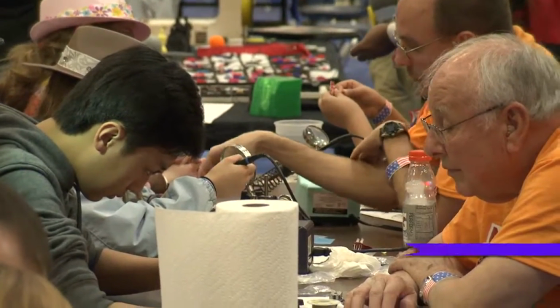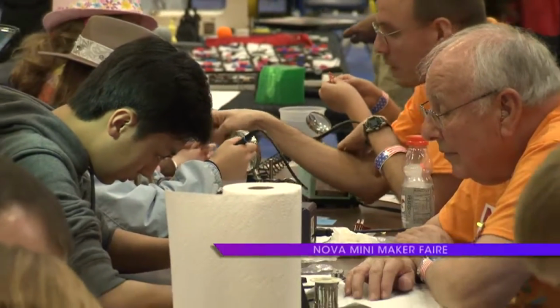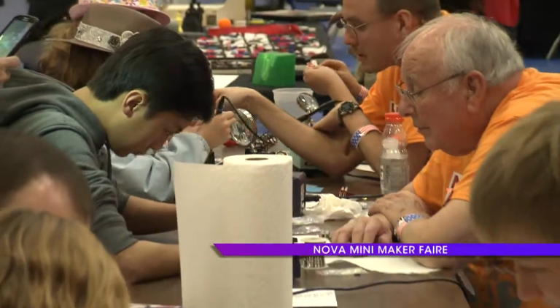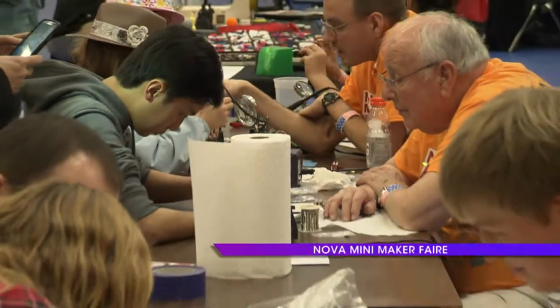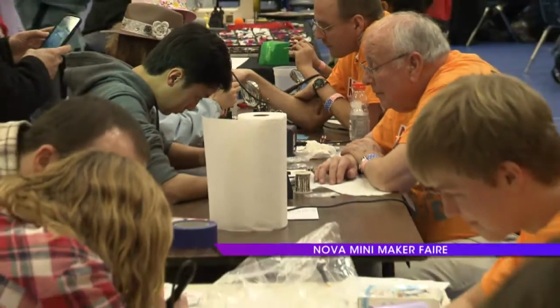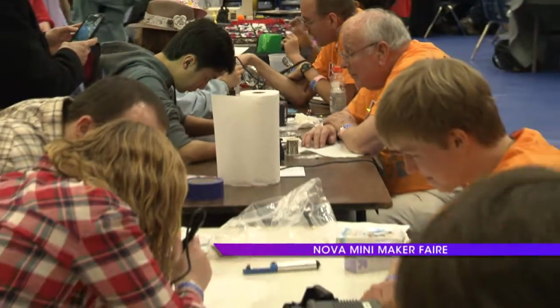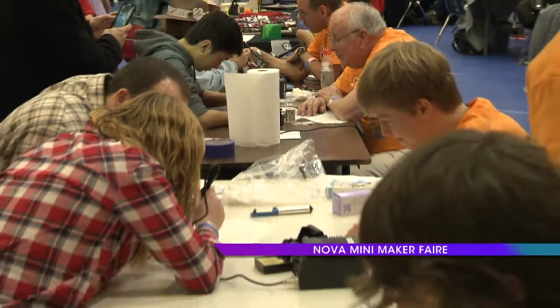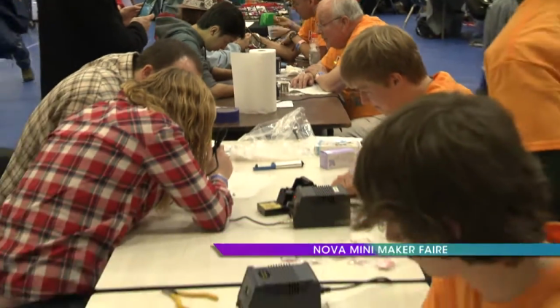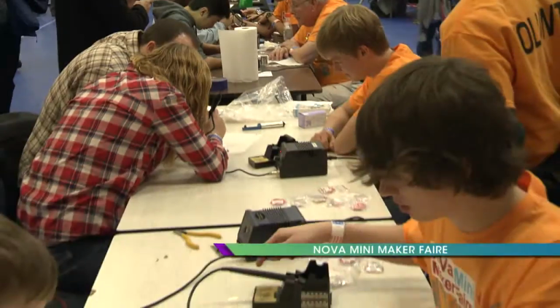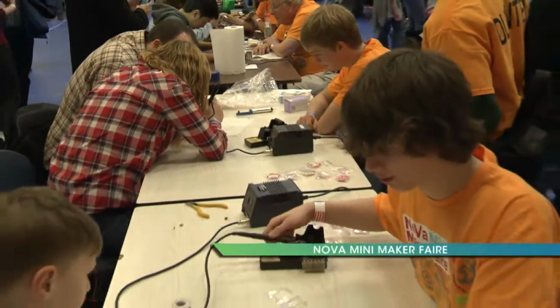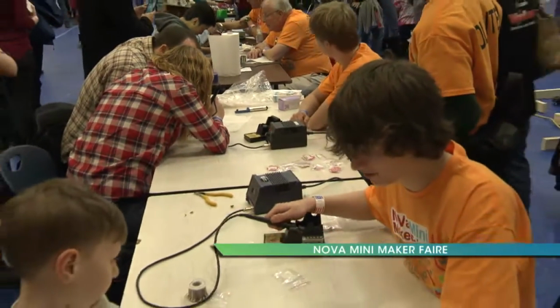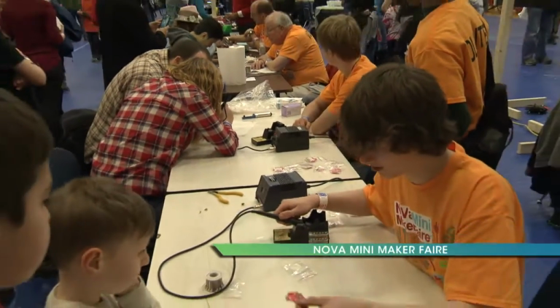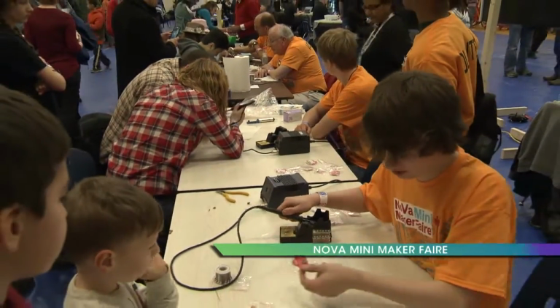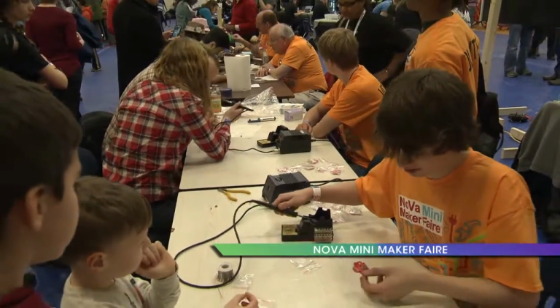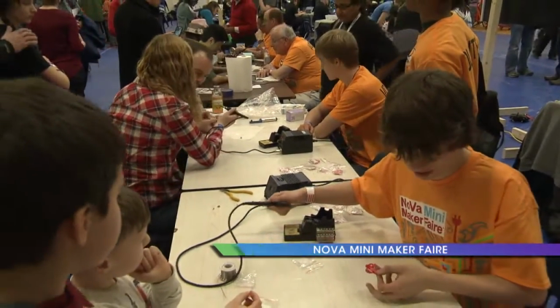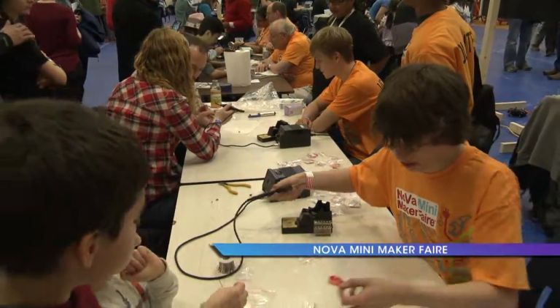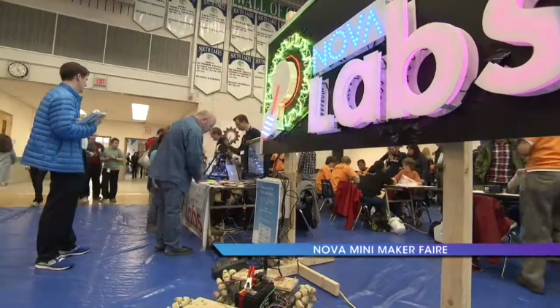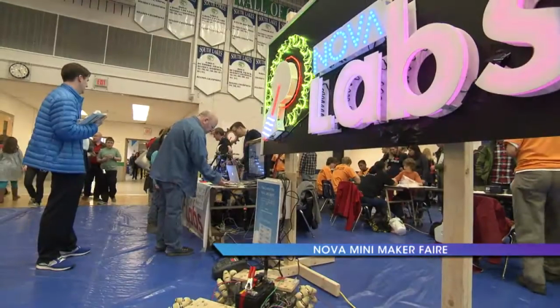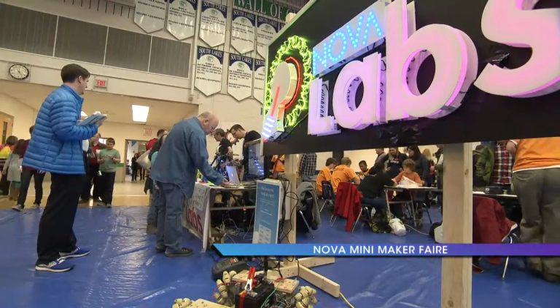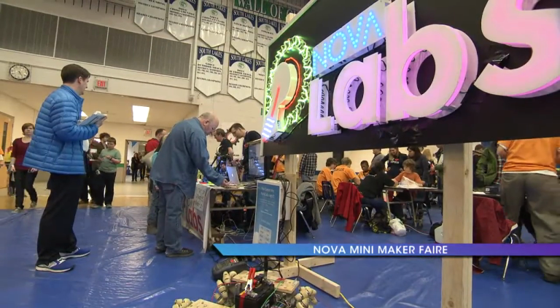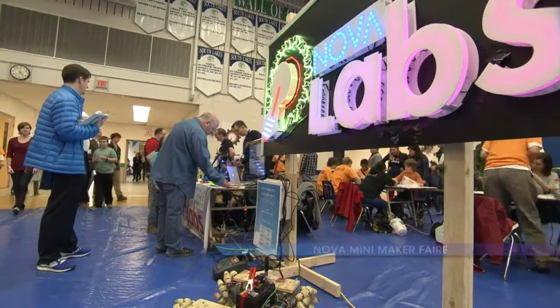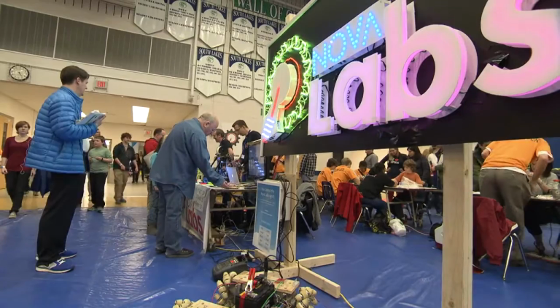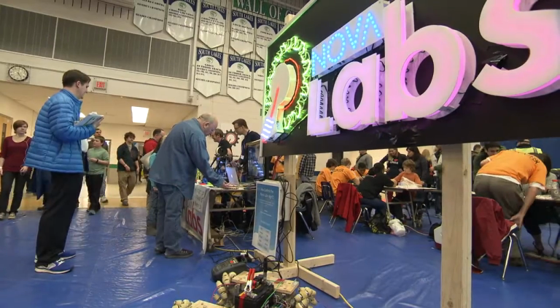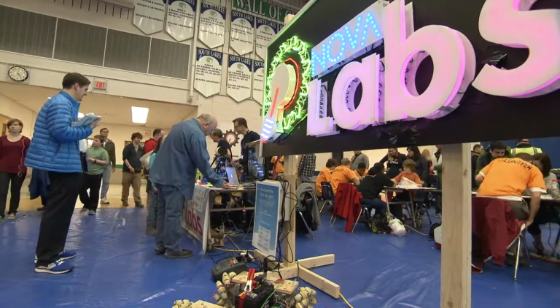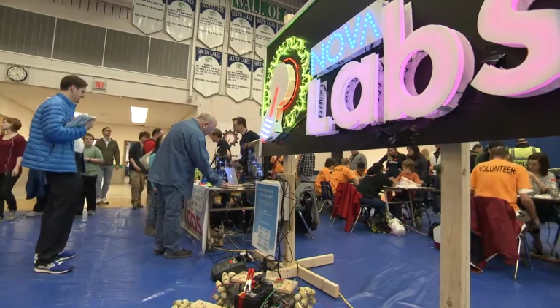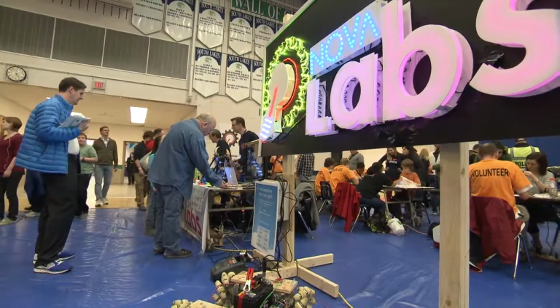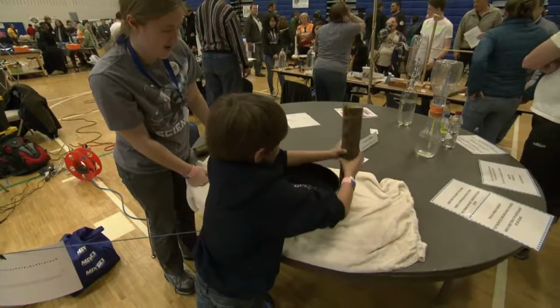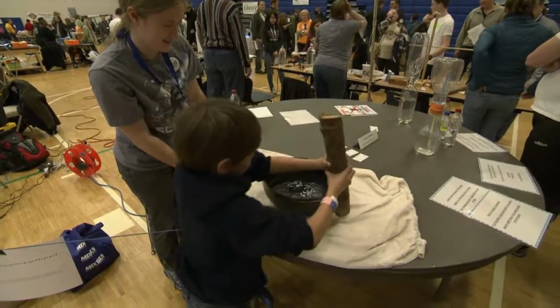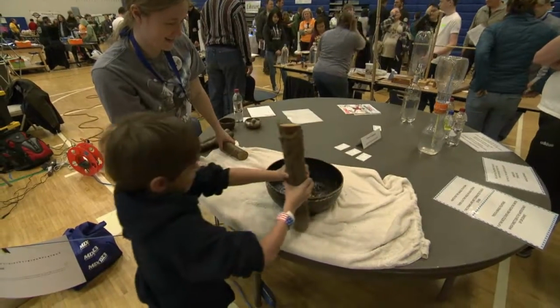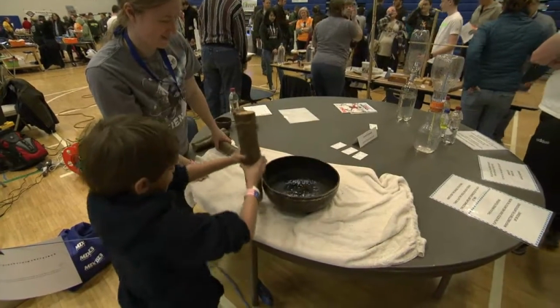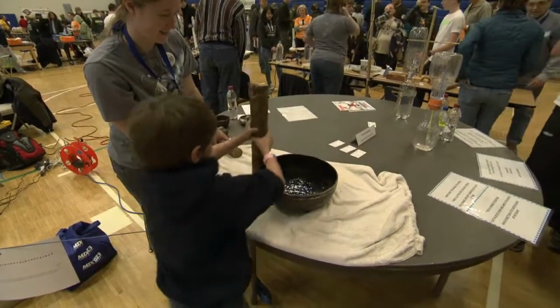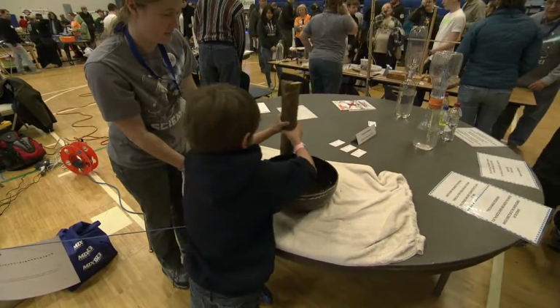In March, Southlakes High and Hughes Middle Schools were locations for the 2014 NOVA Mini Maker Fair. Sponsored in part by Fairfax County Public Schools, this event is the first of its kind in our area.